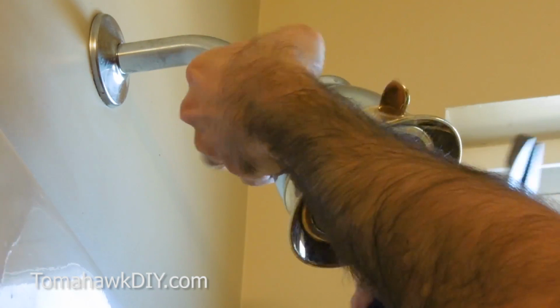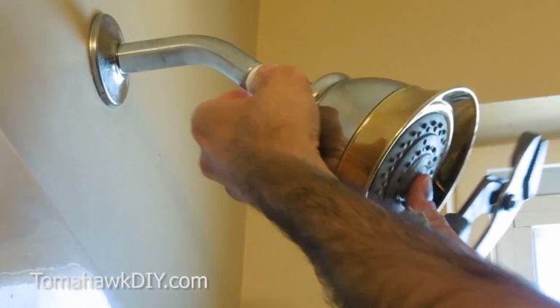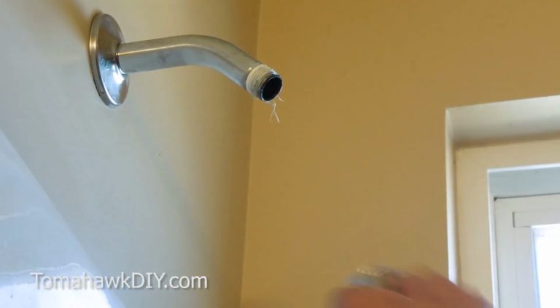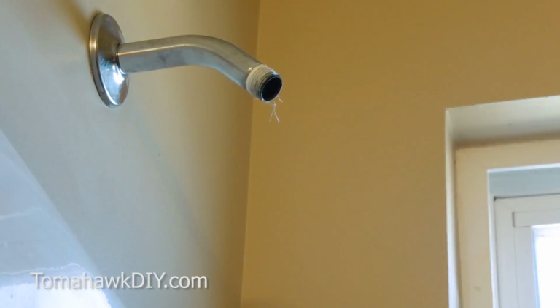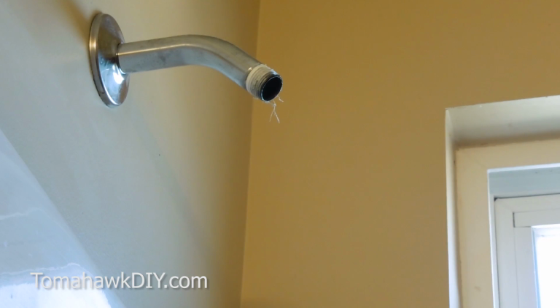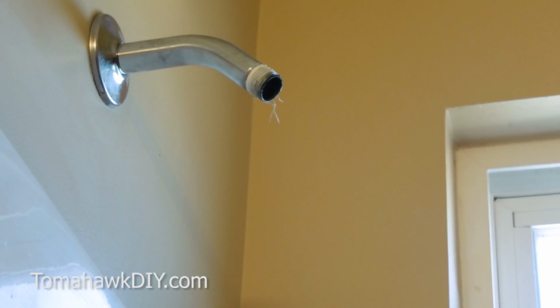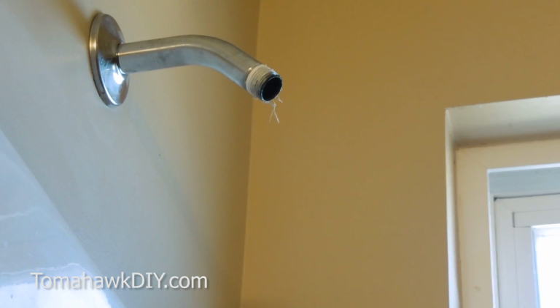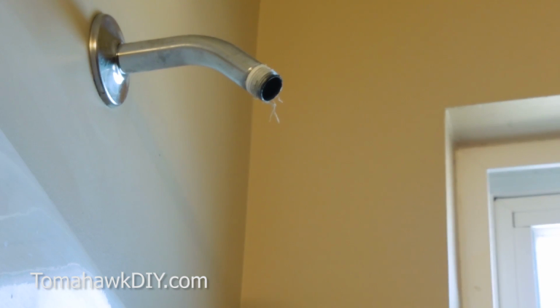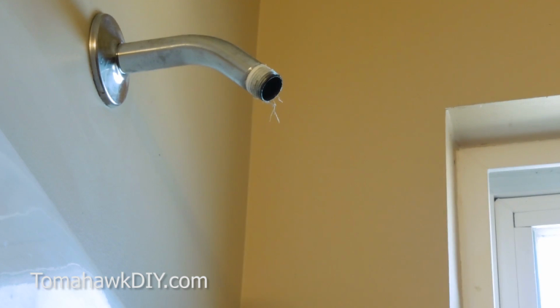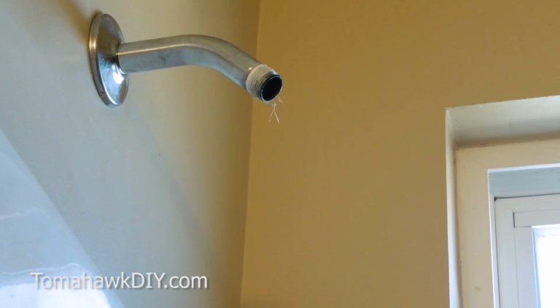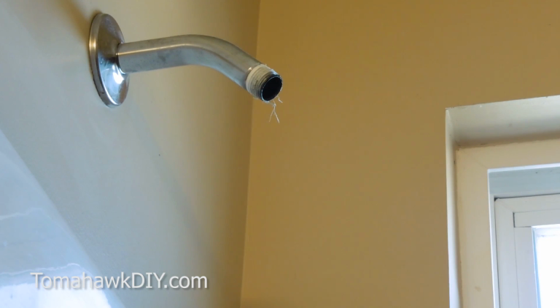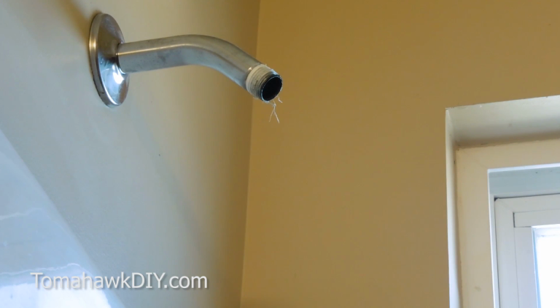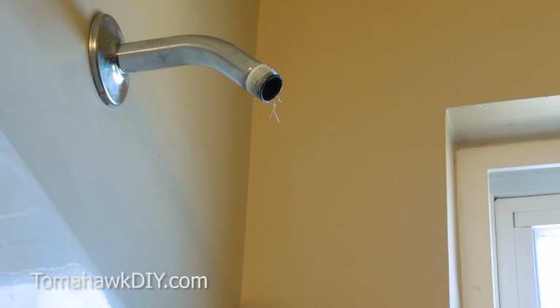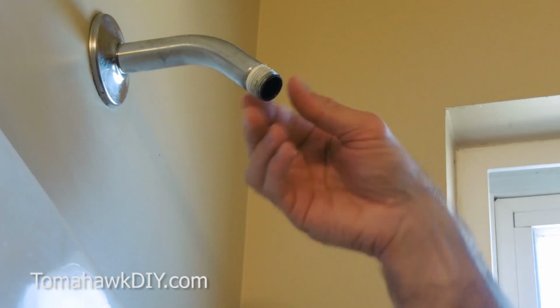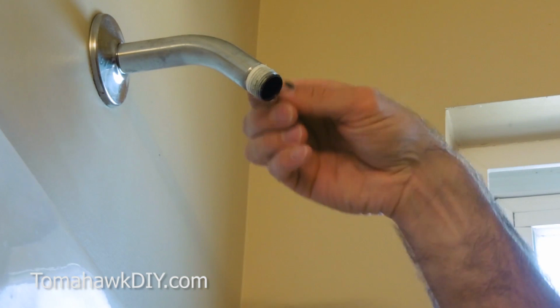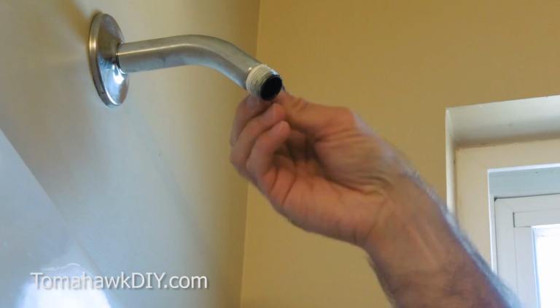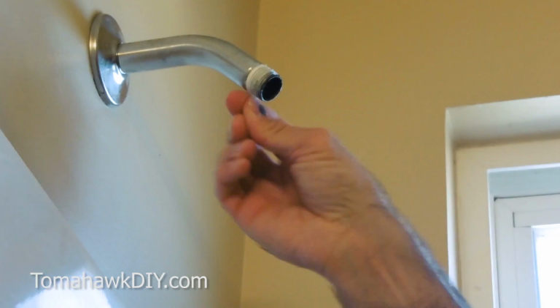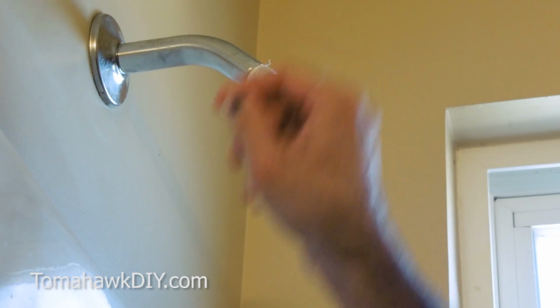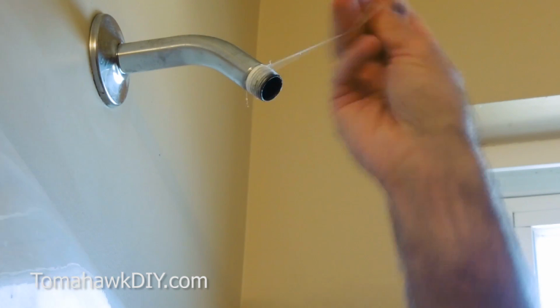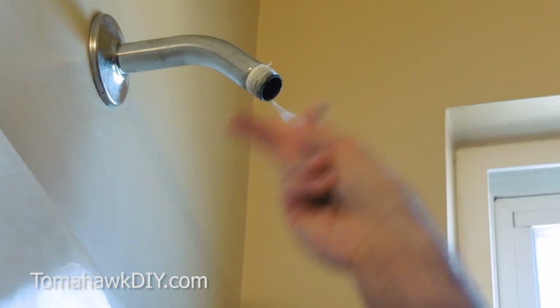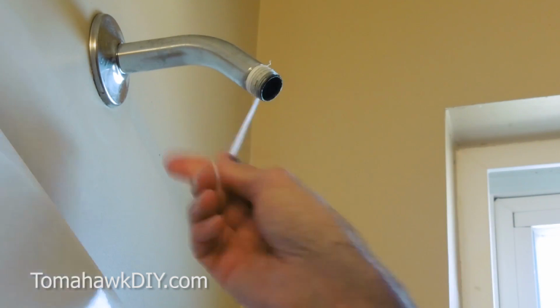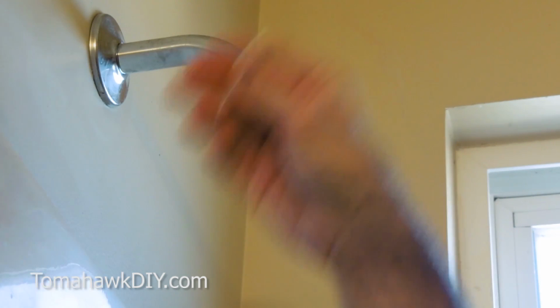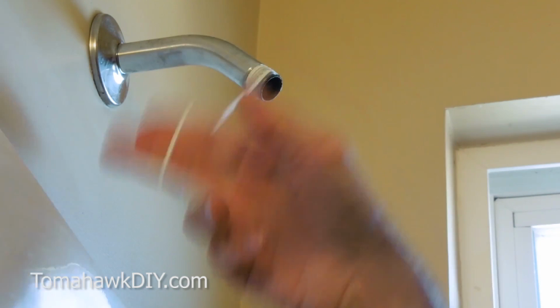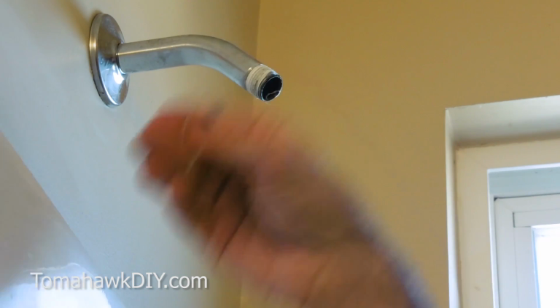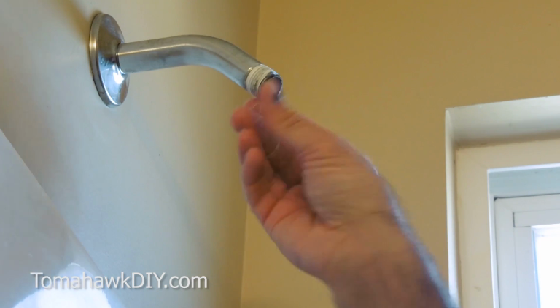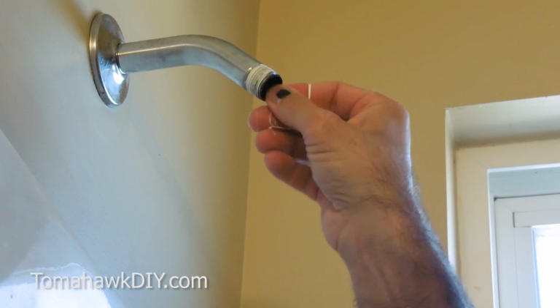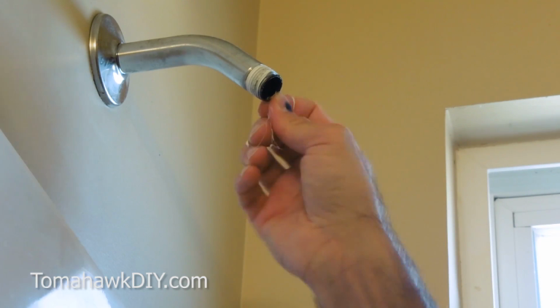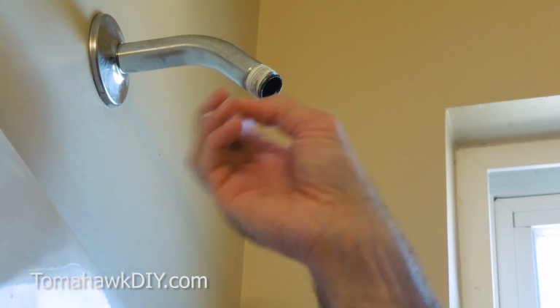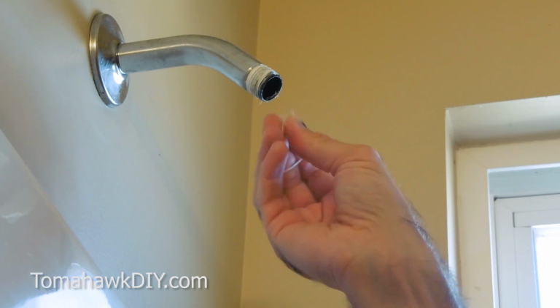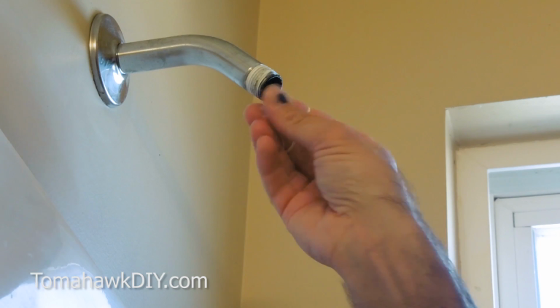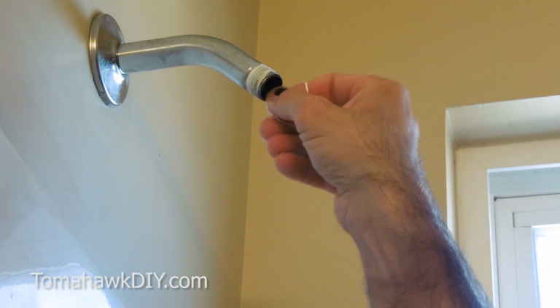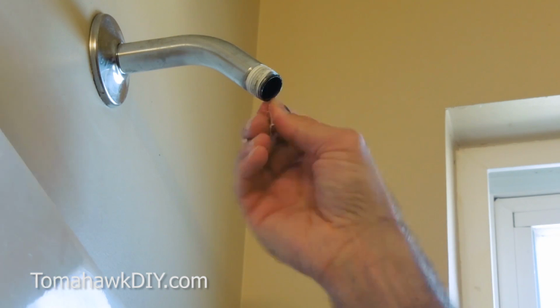With that unscrewed, it's really easy to move on and do the next step. We're going to clean off some of this old plumber's Teflon tape and then we'll be putting some new Teflon tape on in its place.